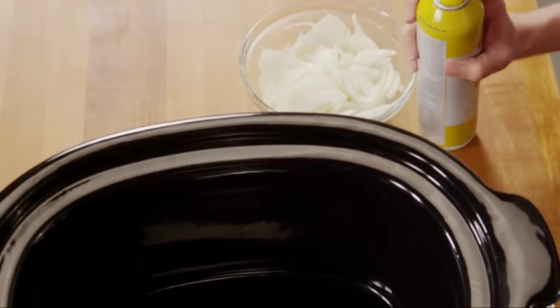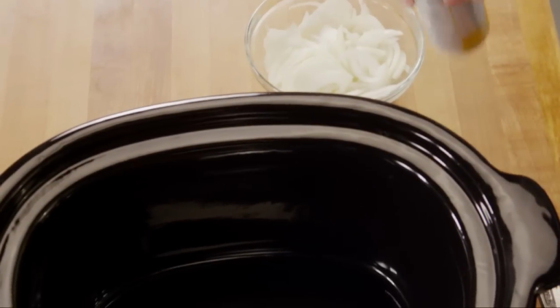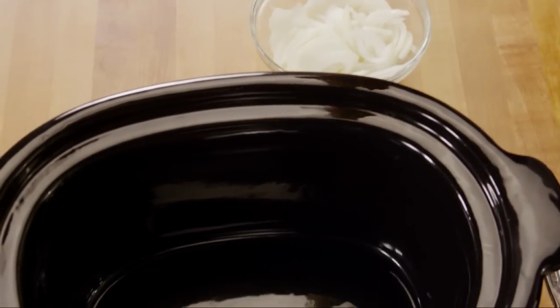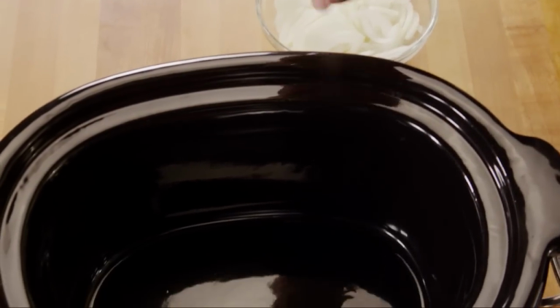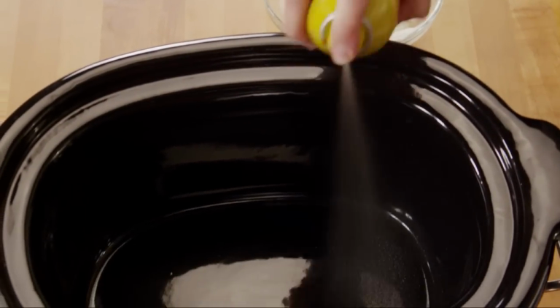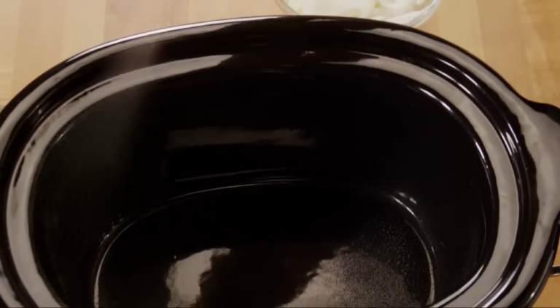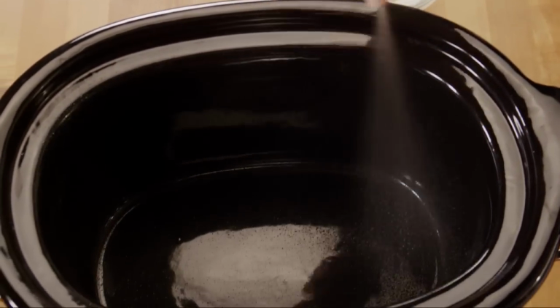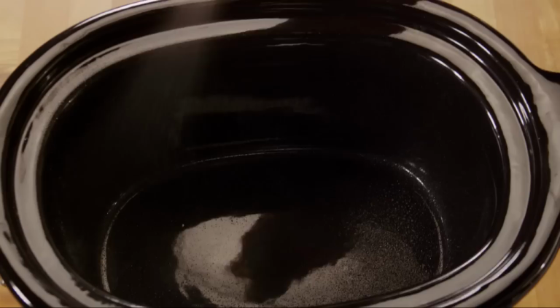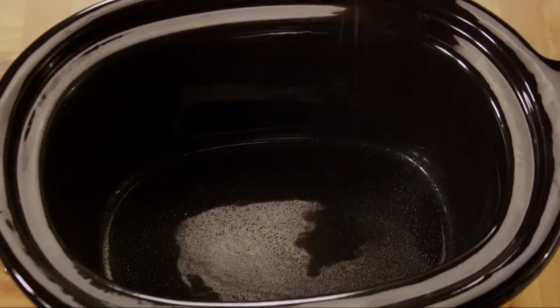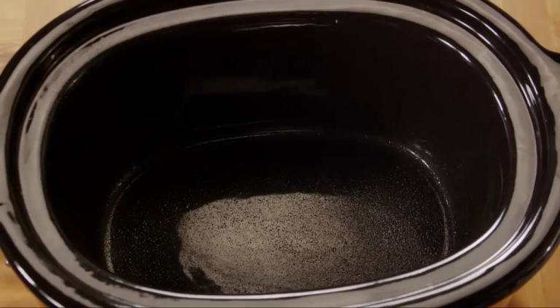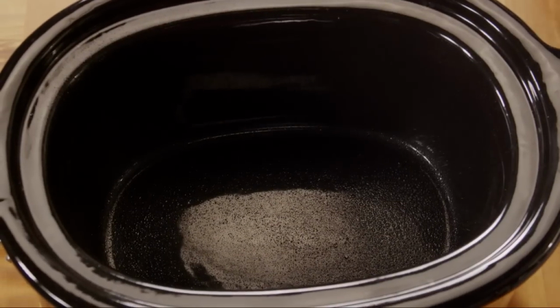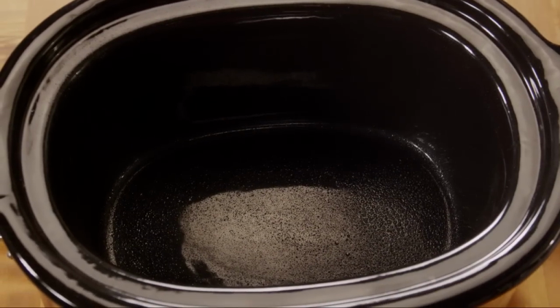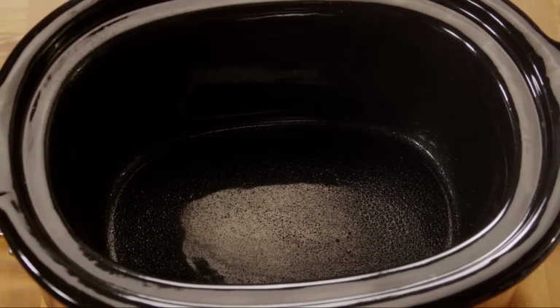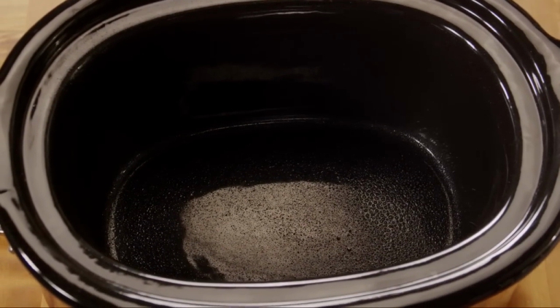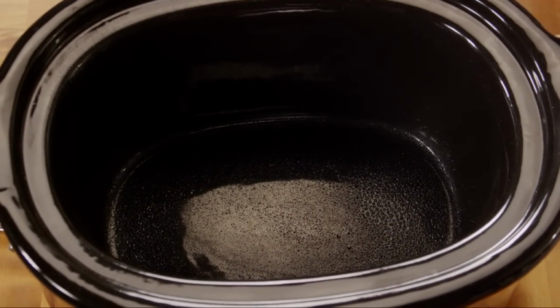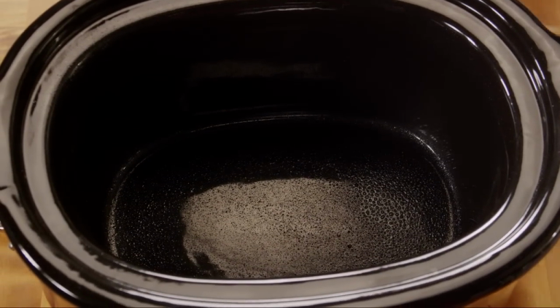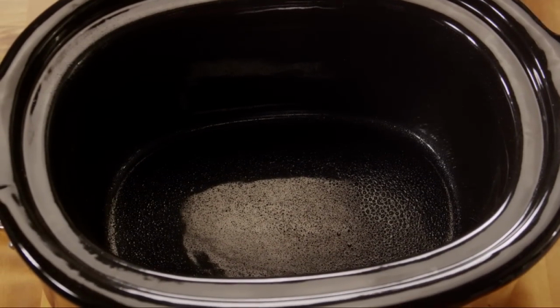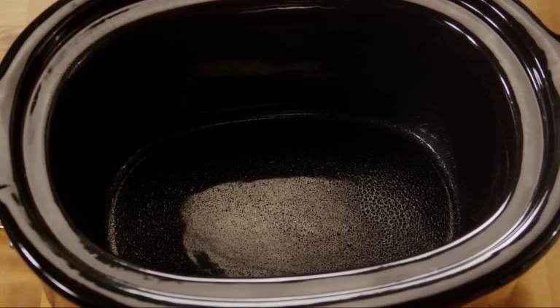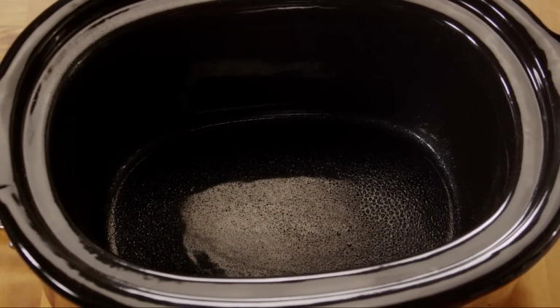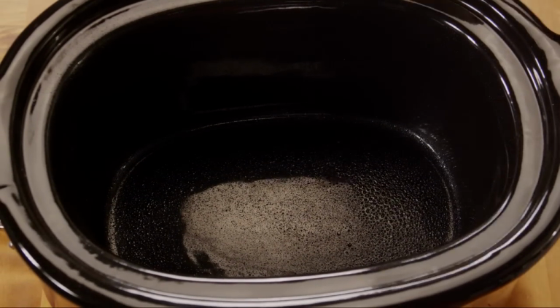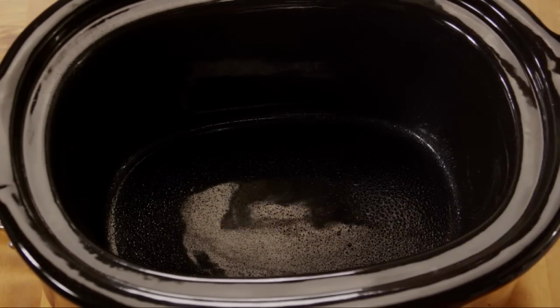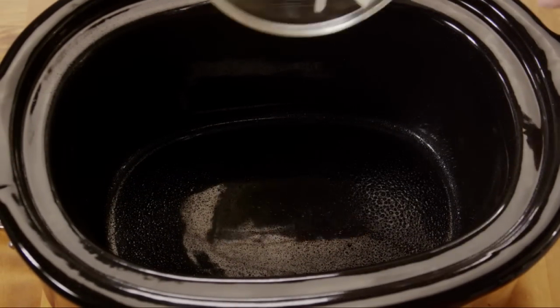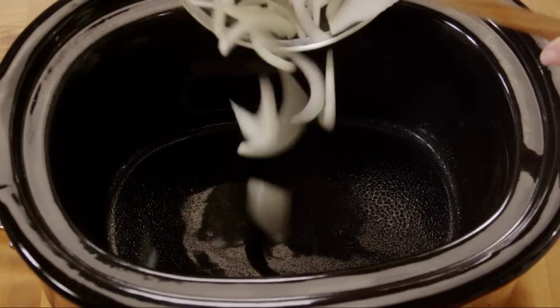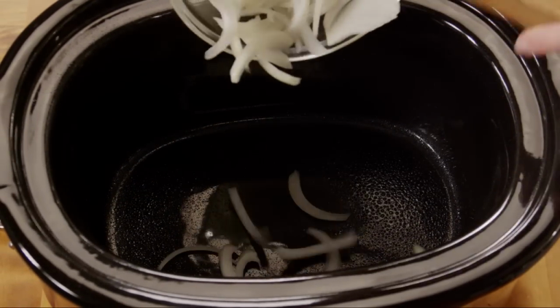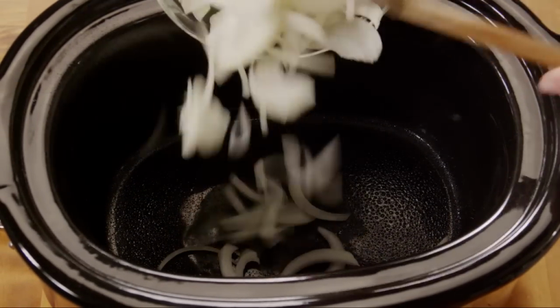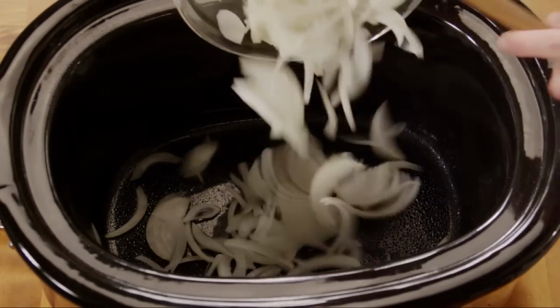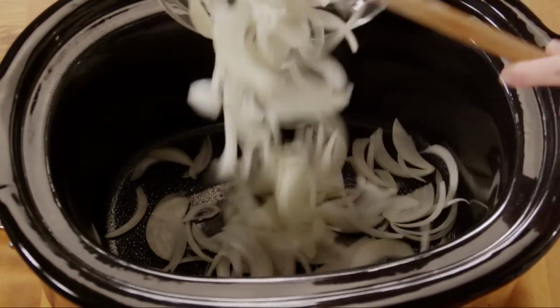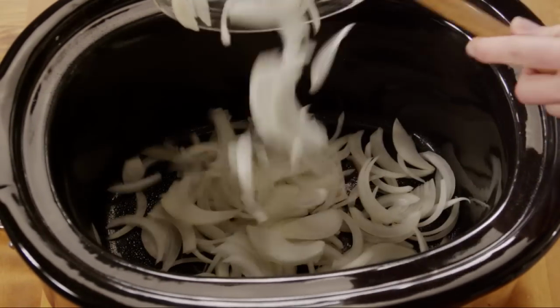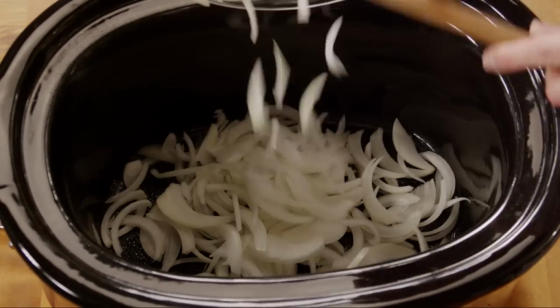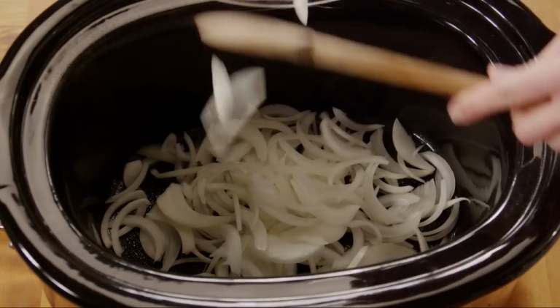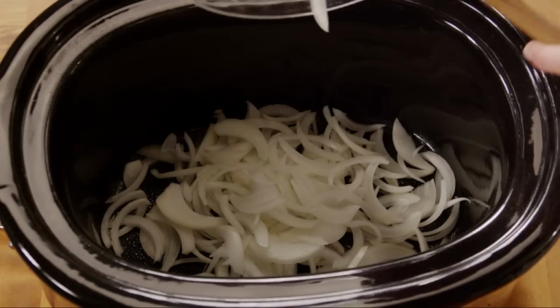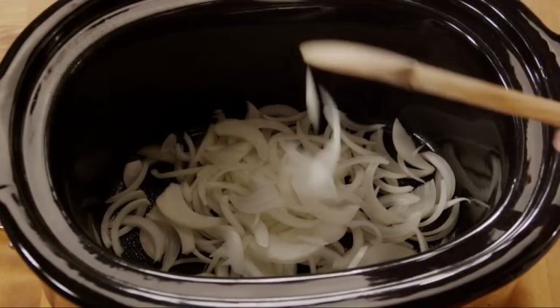First, spray the inside of your slow cooker with cooking spray. Then, spread one sliced yellow onion on the bottom of the cooker.